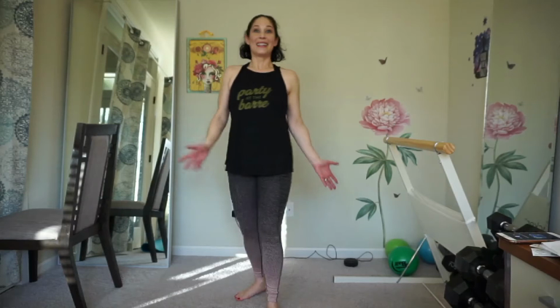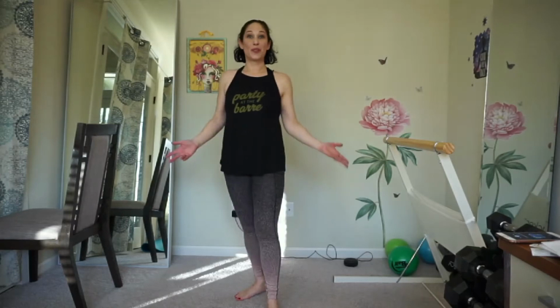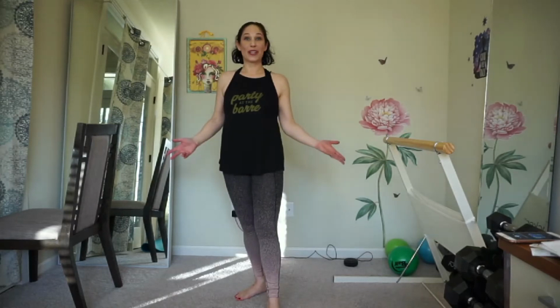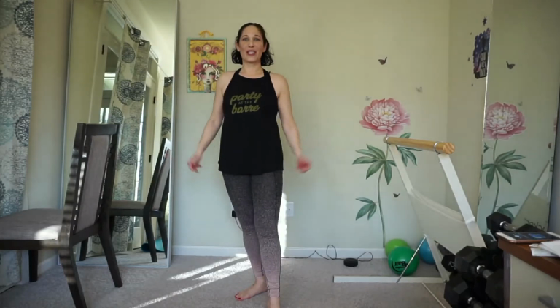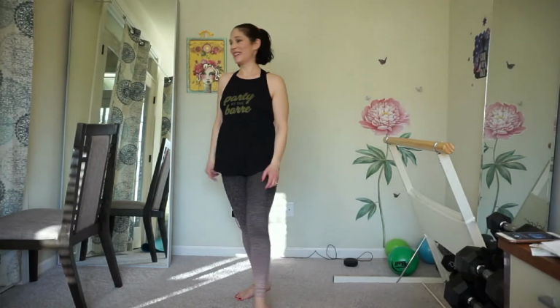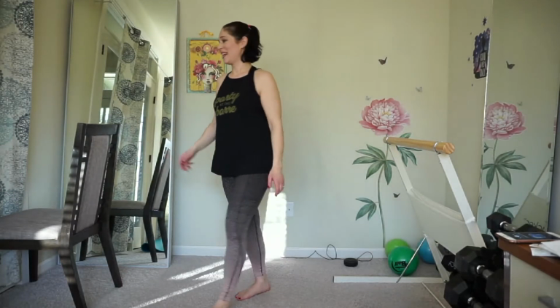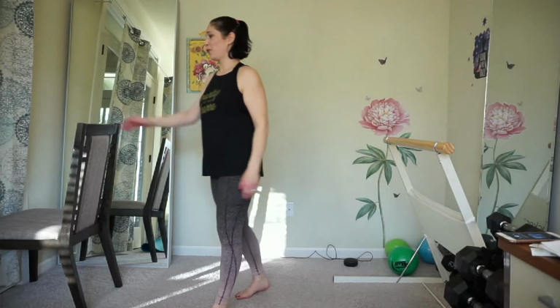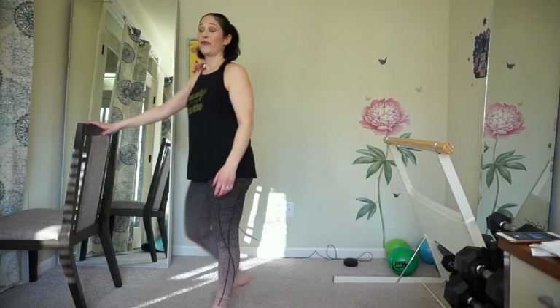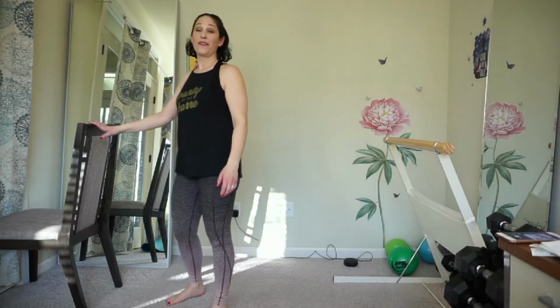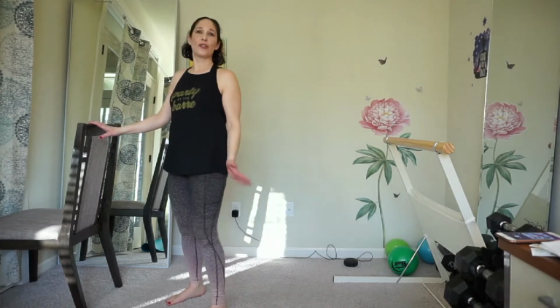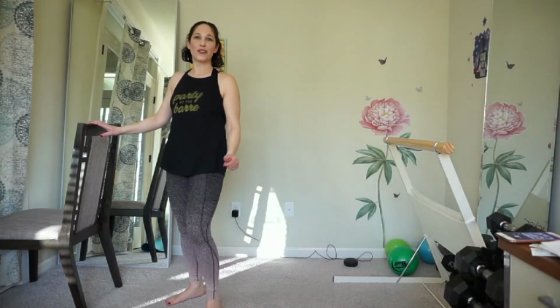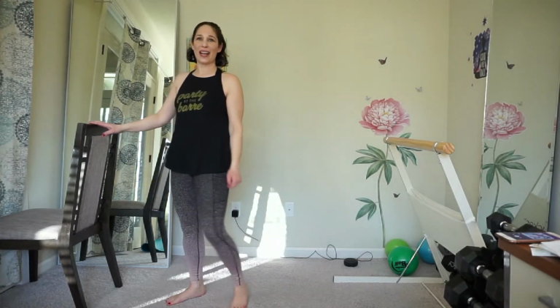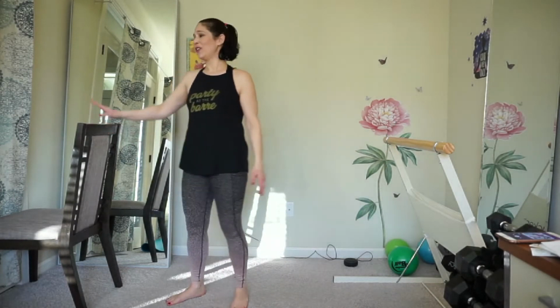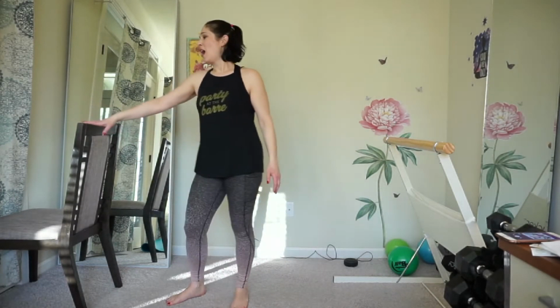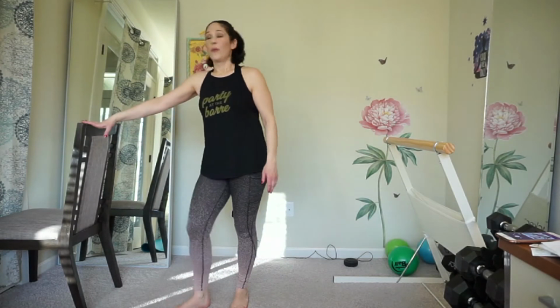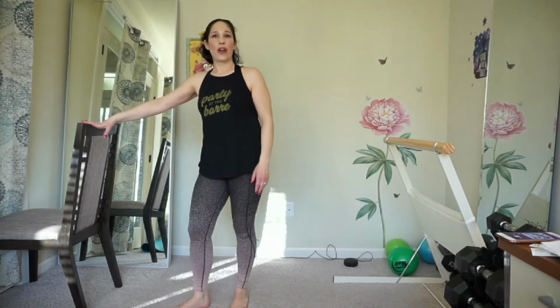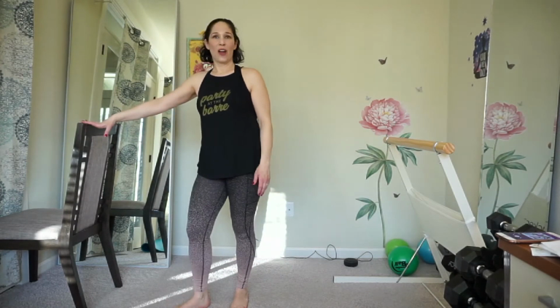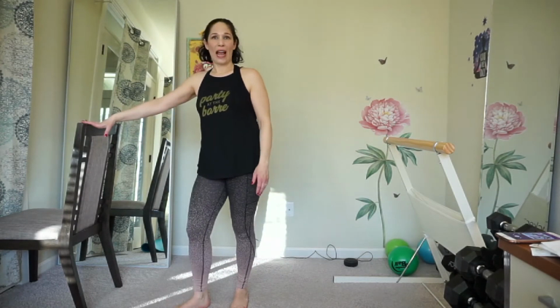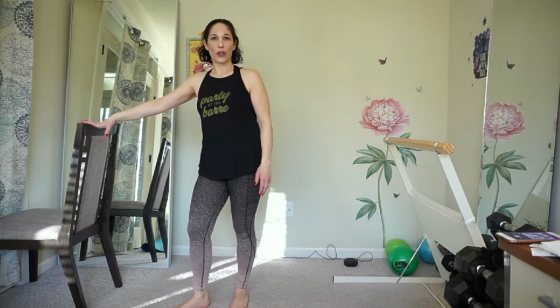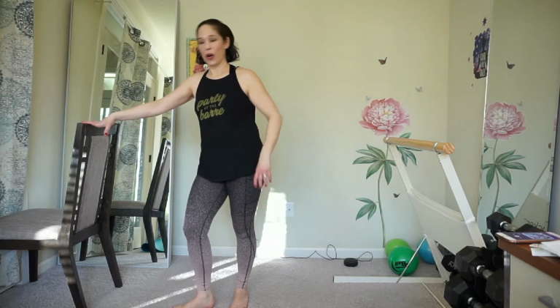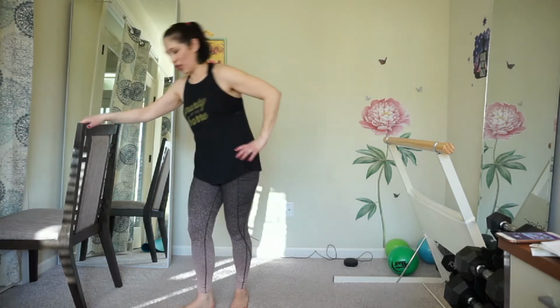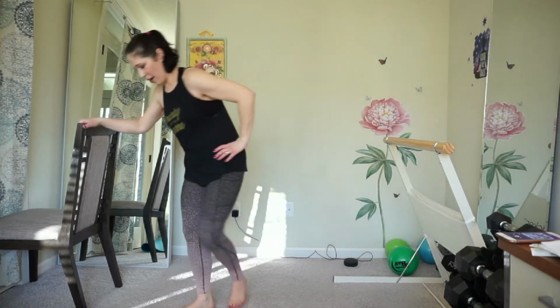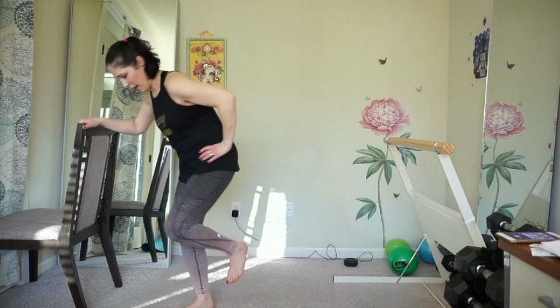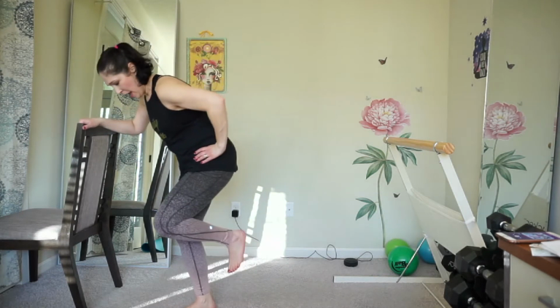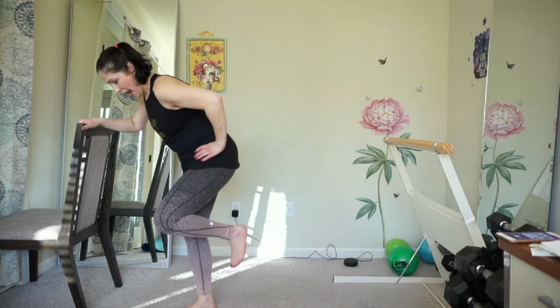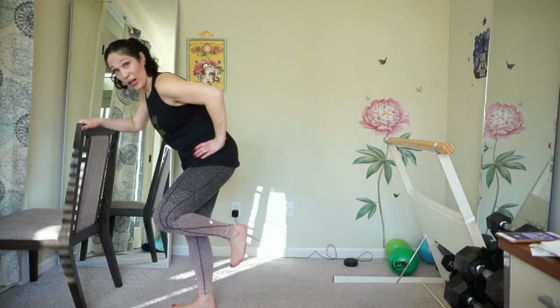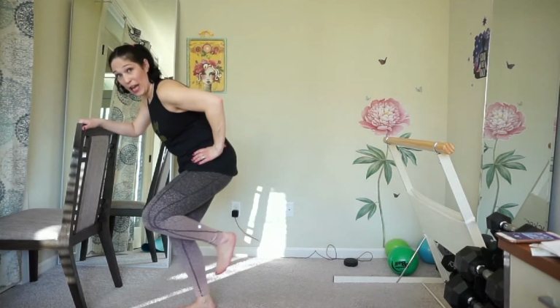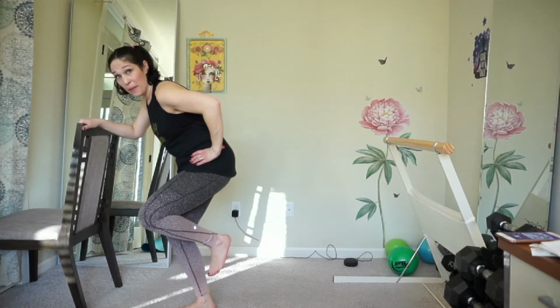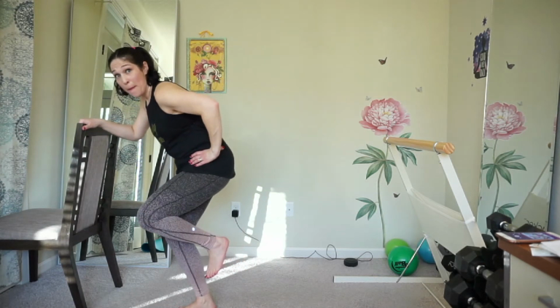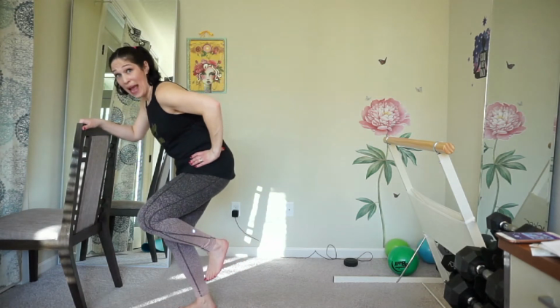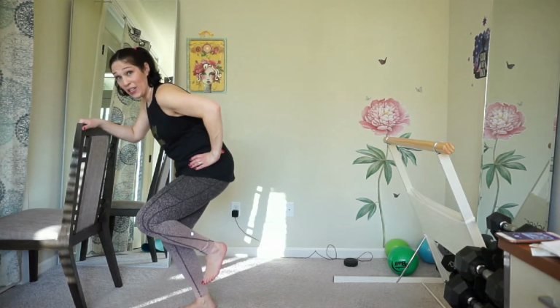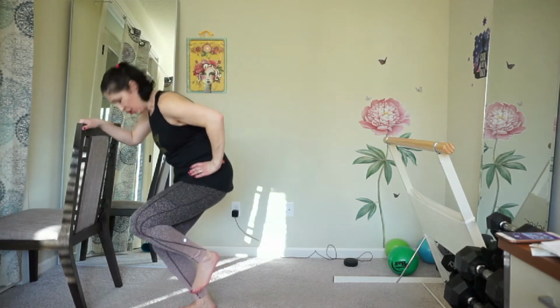Time to work the glutes. Stand at a 45 degree angle with your hand on the counter or chair, hand on your hip. Bend and shoot.